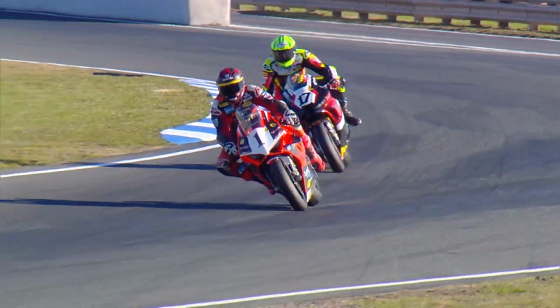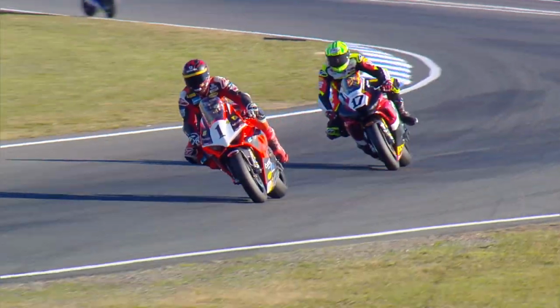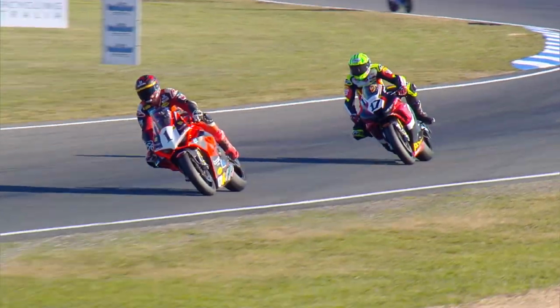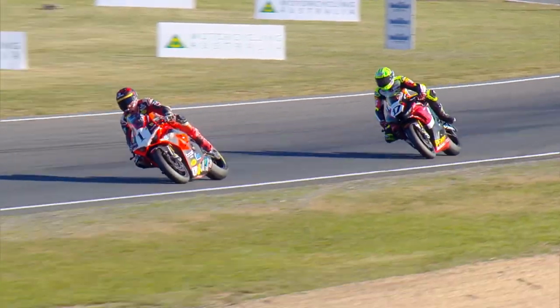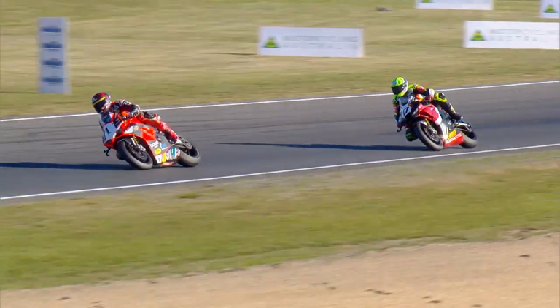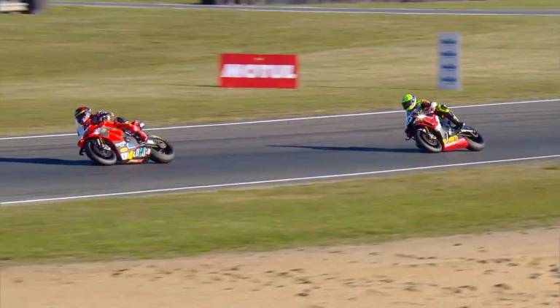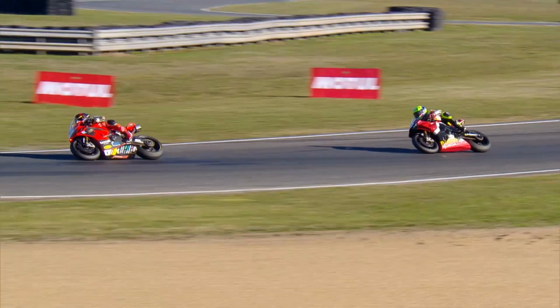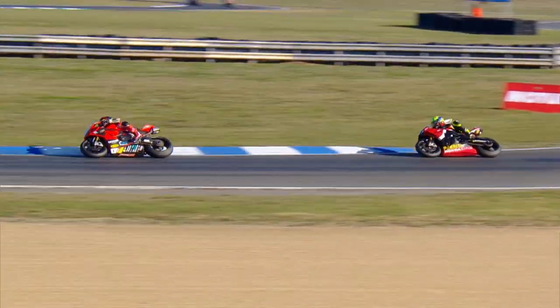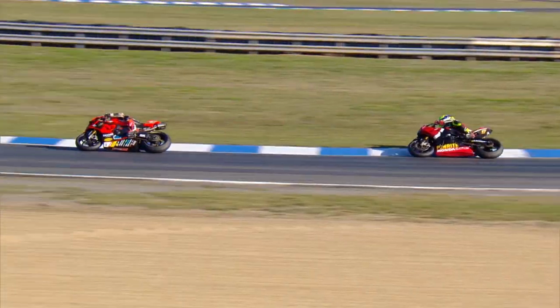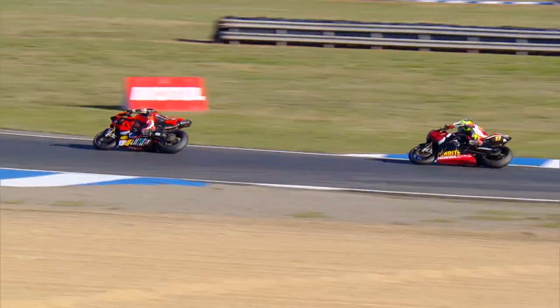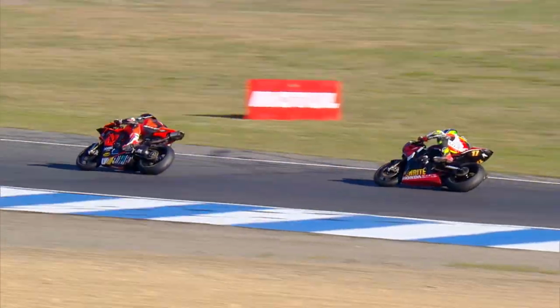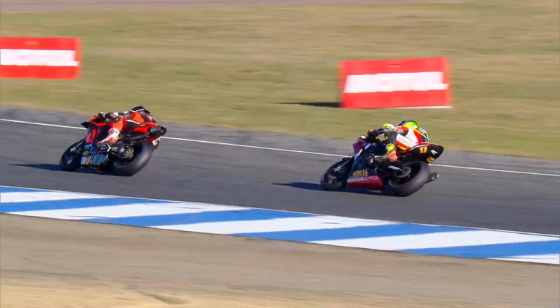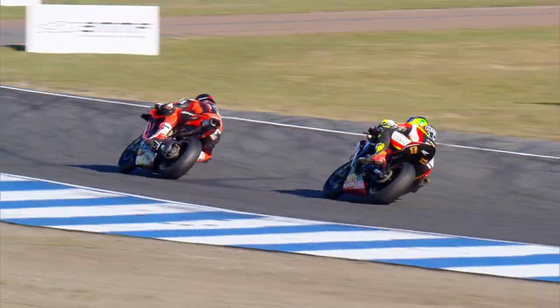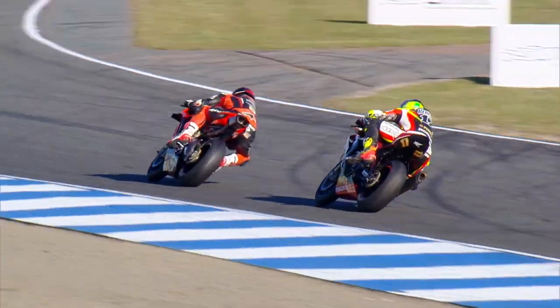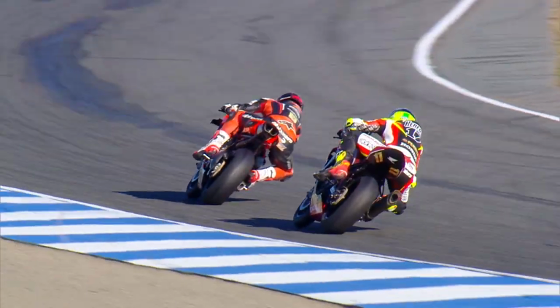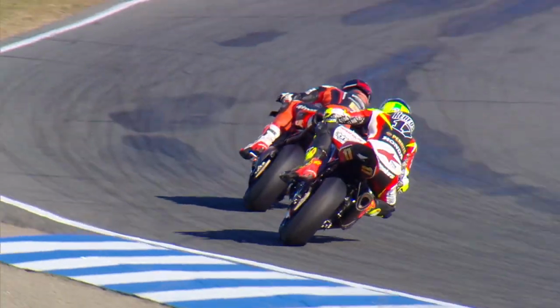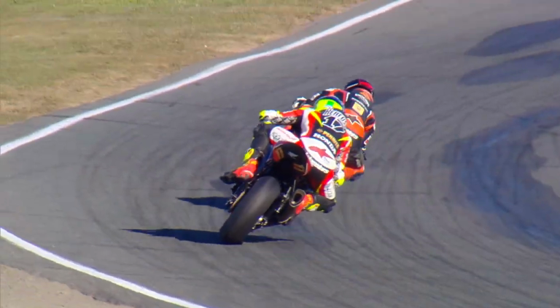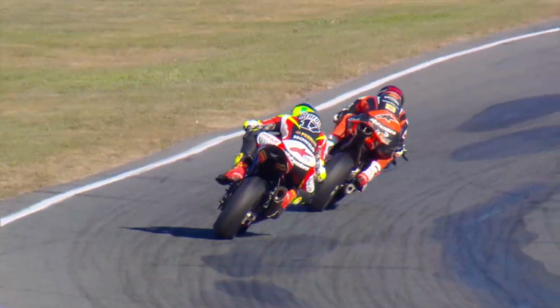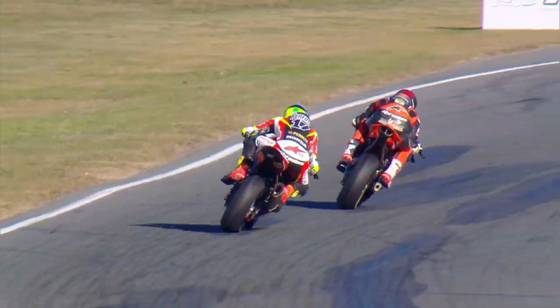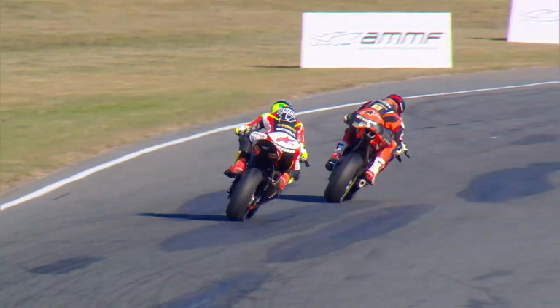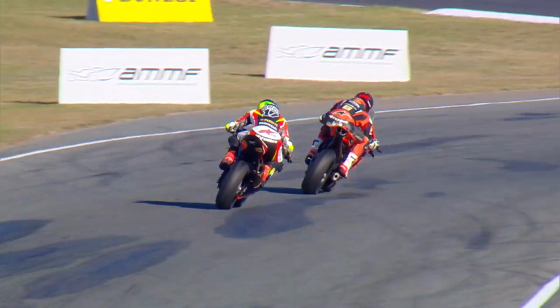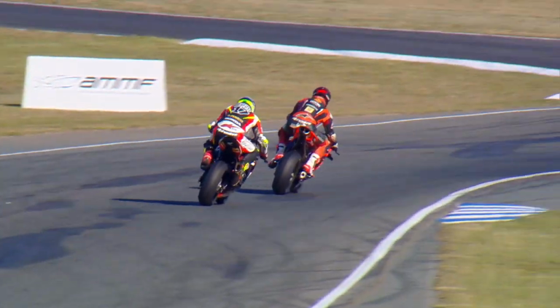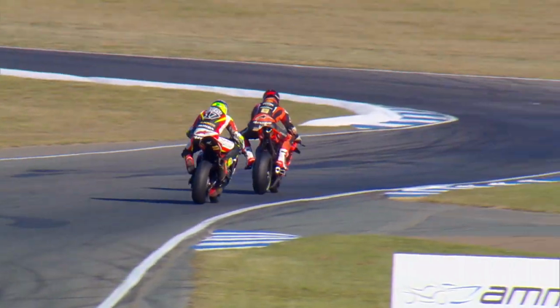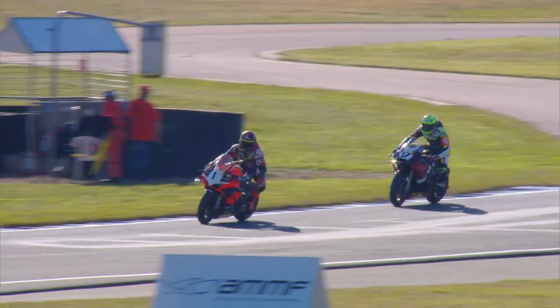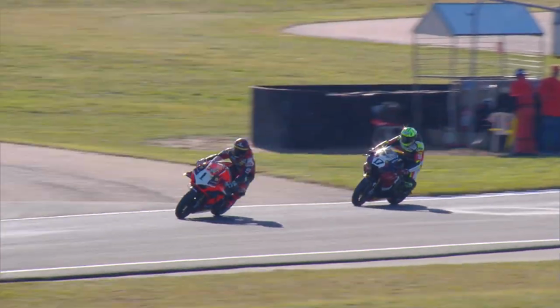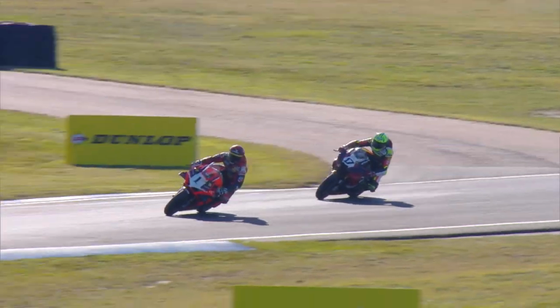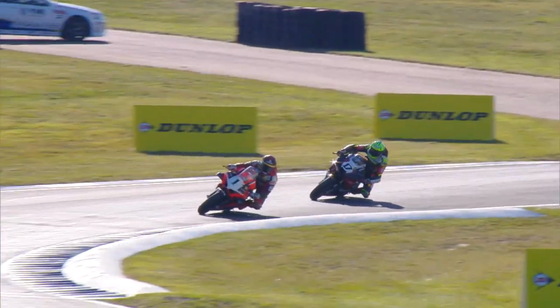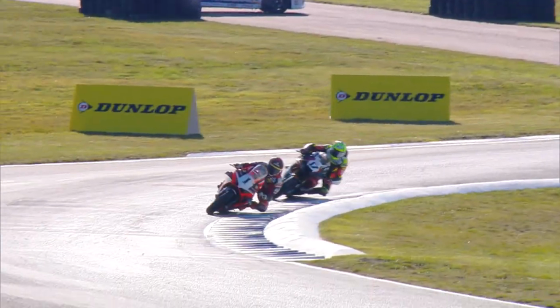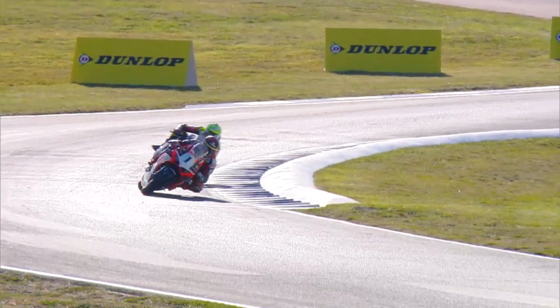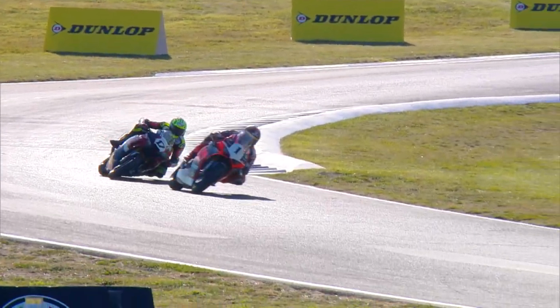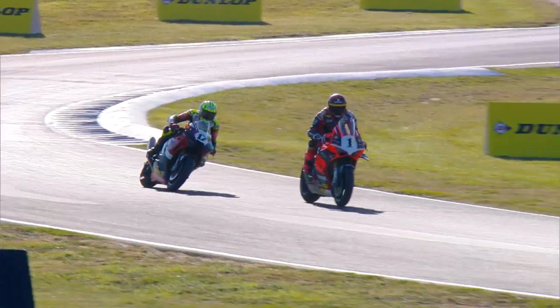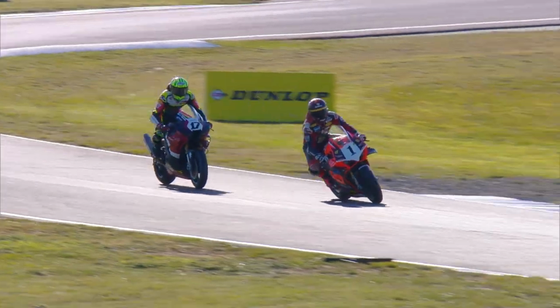Big moment for Maxwell there as he got on the brakes to tip into turn one for the first time. The Boost Mobile Racing with KT machine was all over the show, but Maxwell managed to hold on. Herfos drives up the hill. We are on the last lap — there are only eight corners to go now.